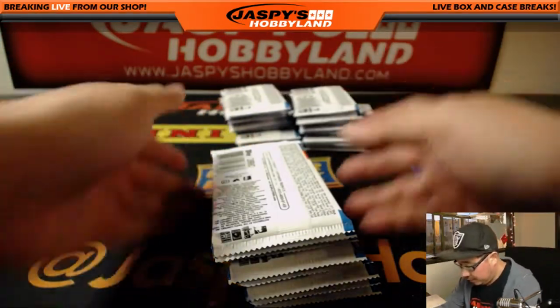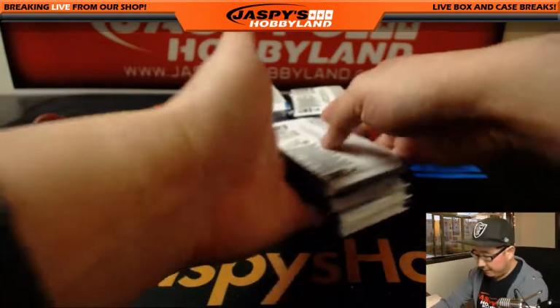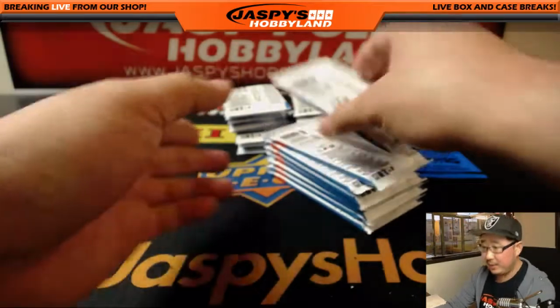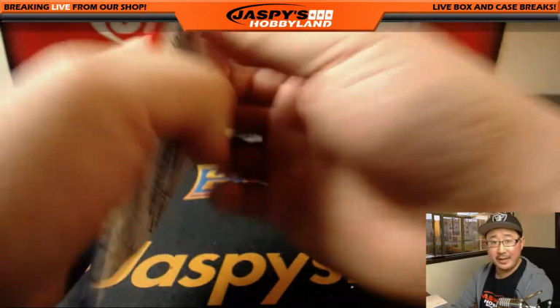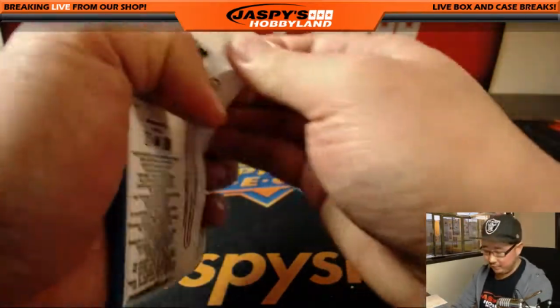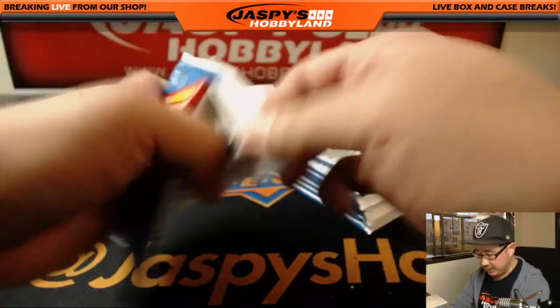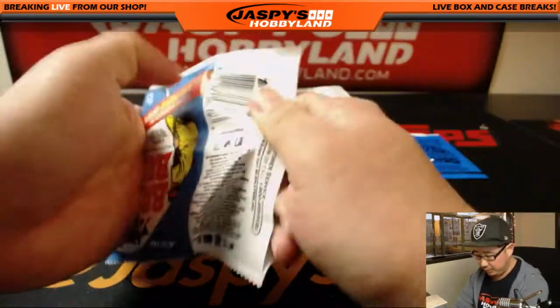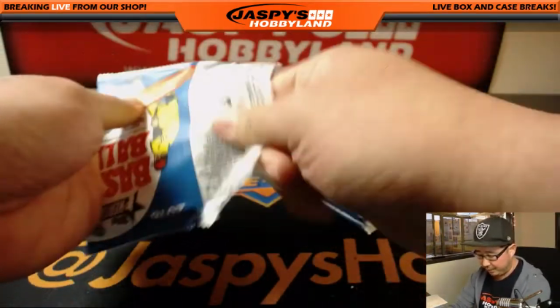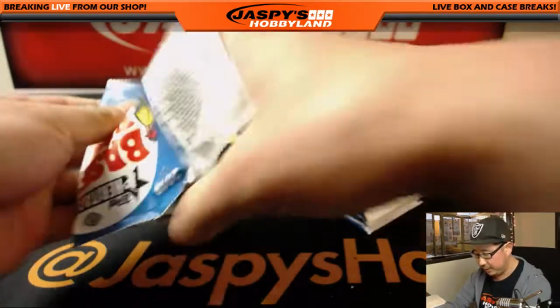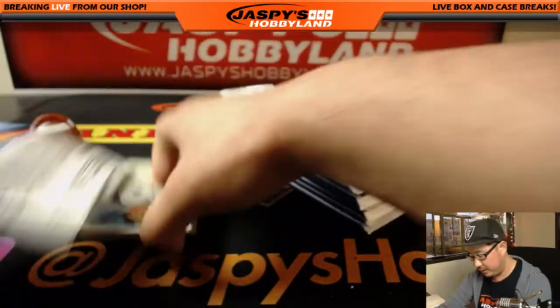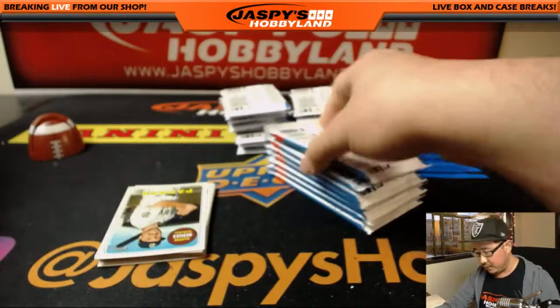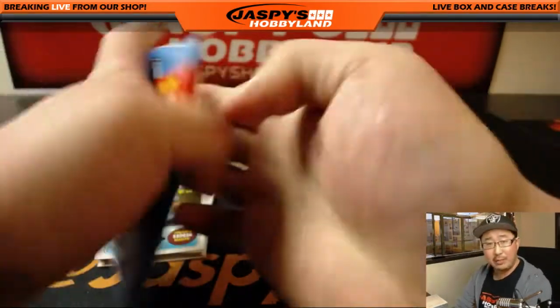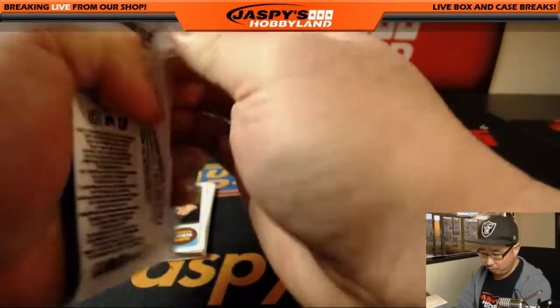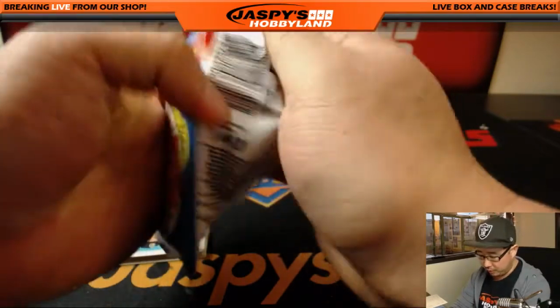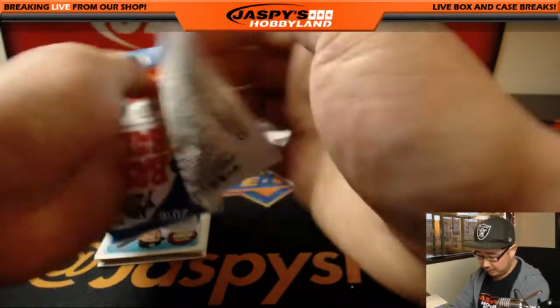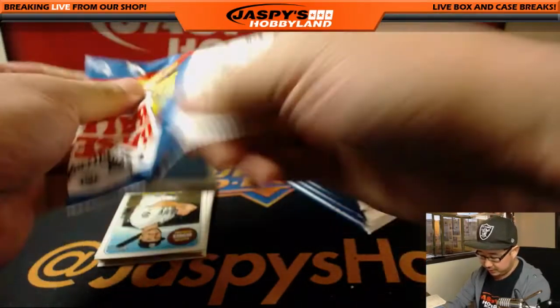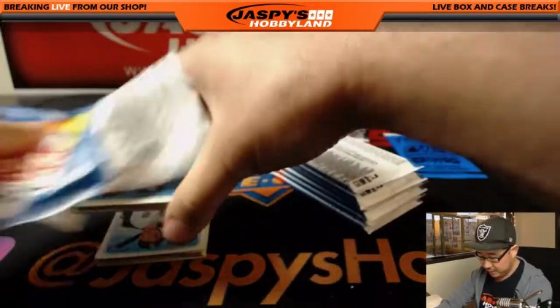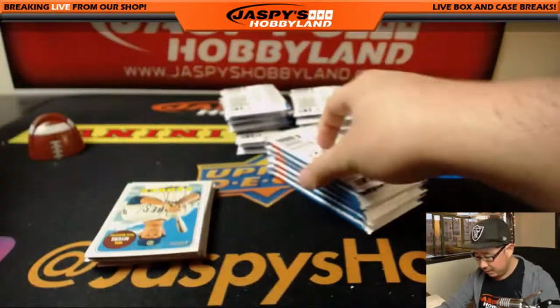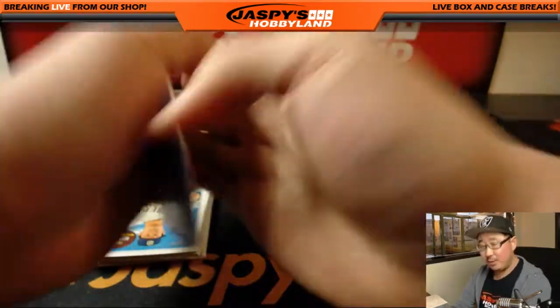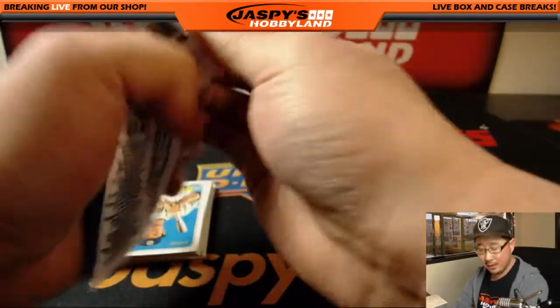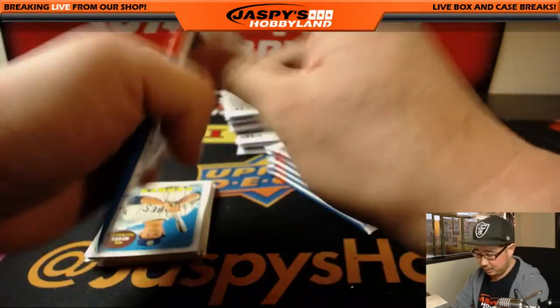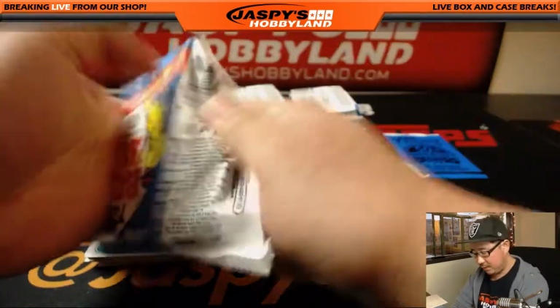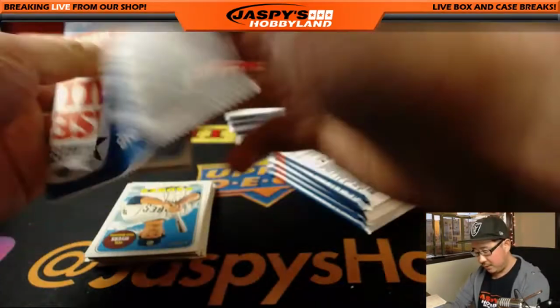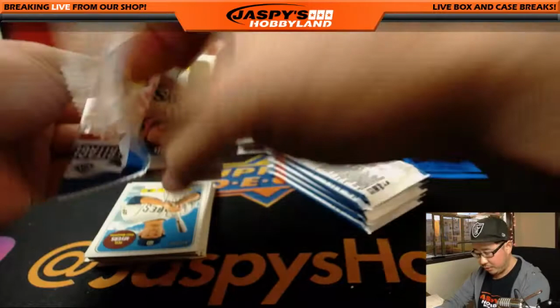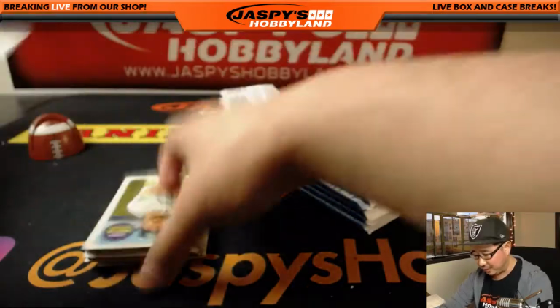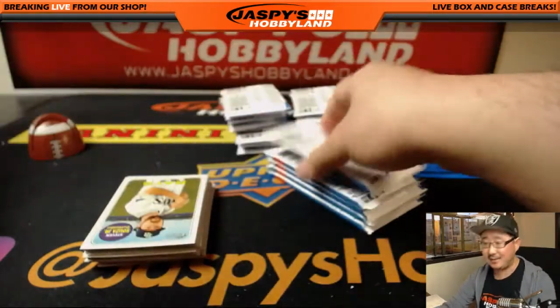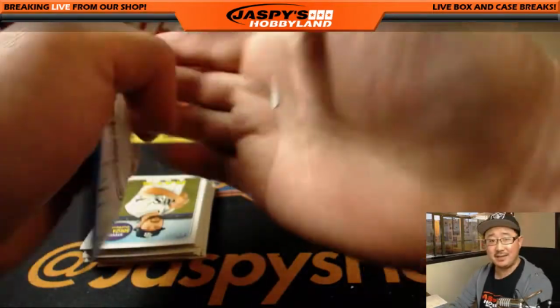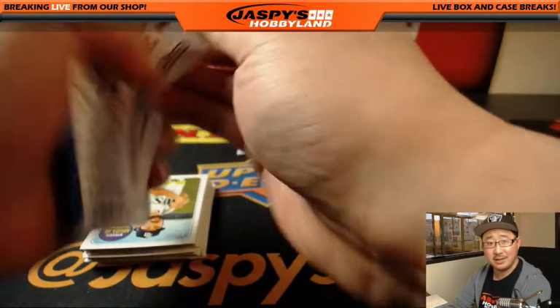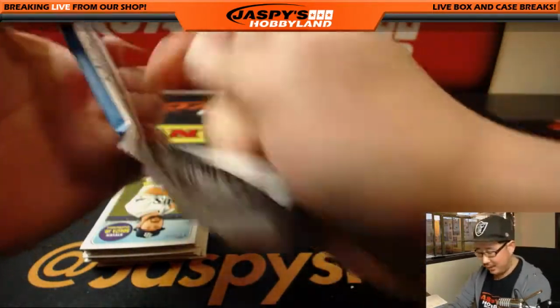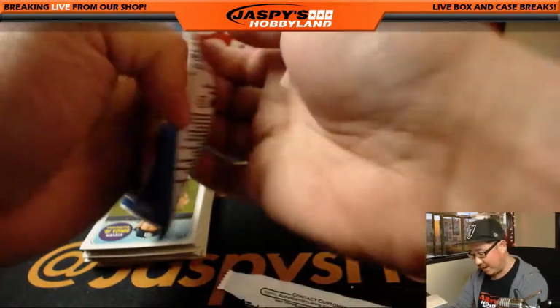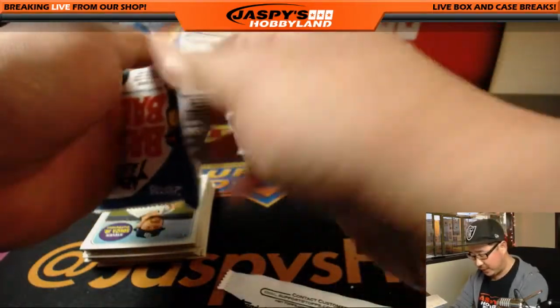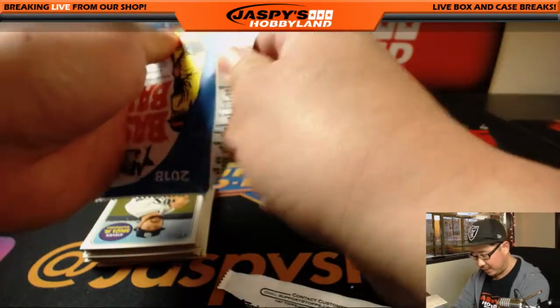Coming up after this will be a couple of cases of Encased — Pick Your Team 2 and 3. Then we'll probably do a couple more personal boxes of this, and then maybe another Encased — our last Encased case in the store right now. jazpyshobbyland.com.